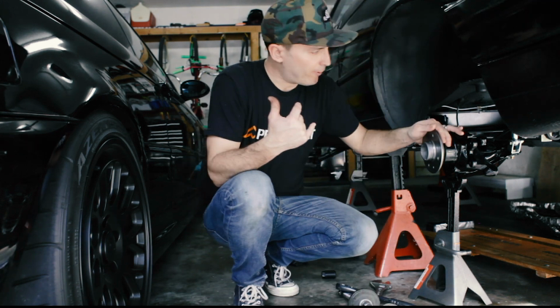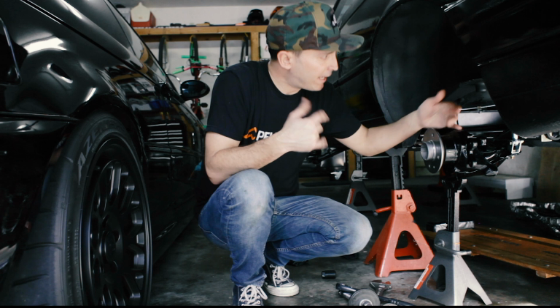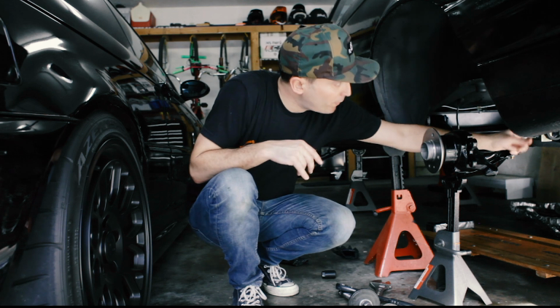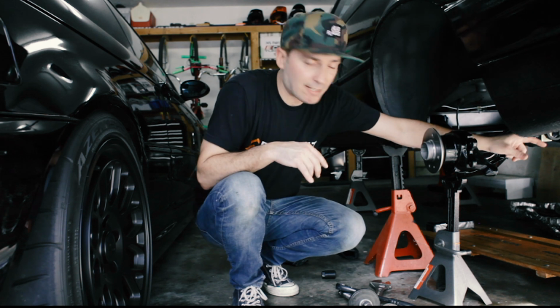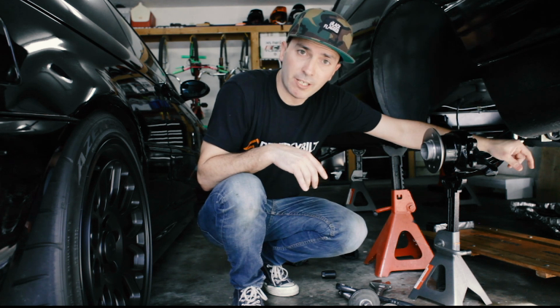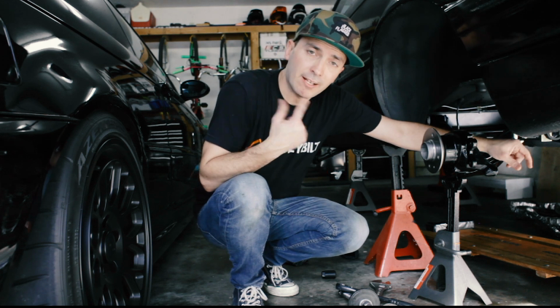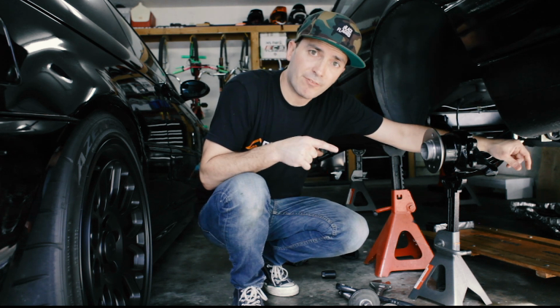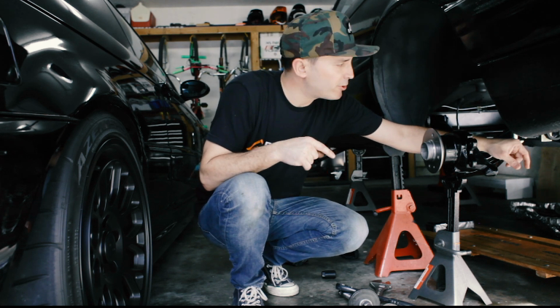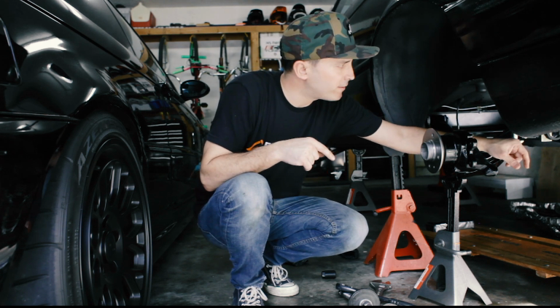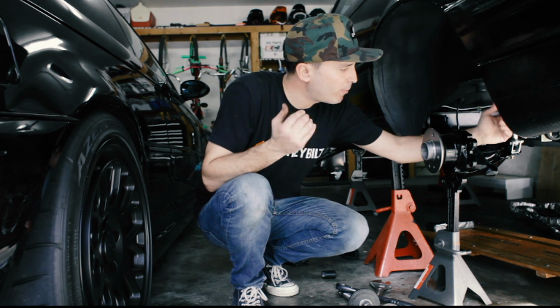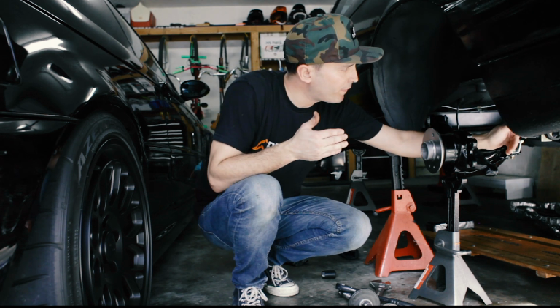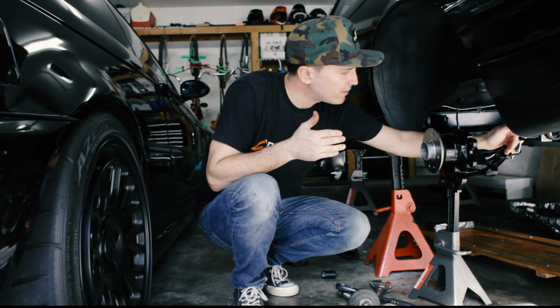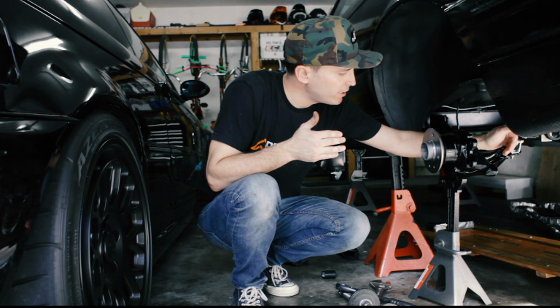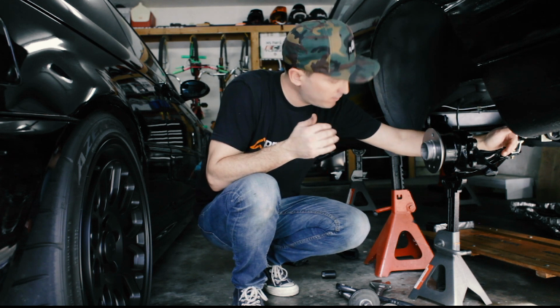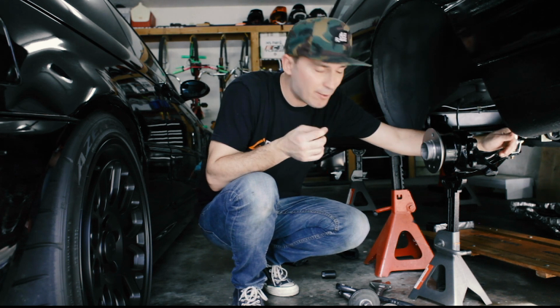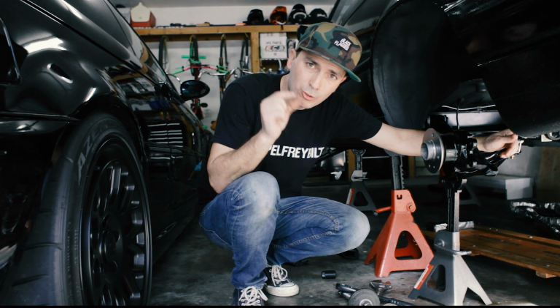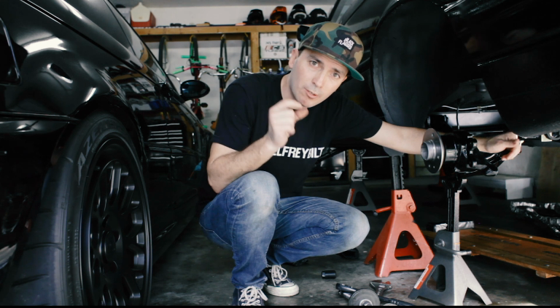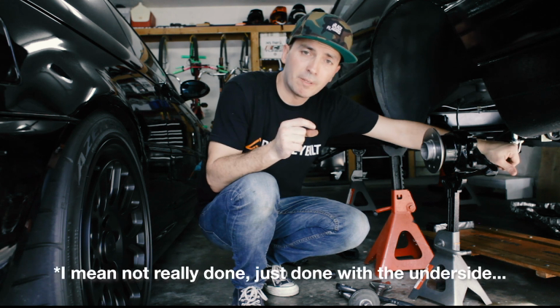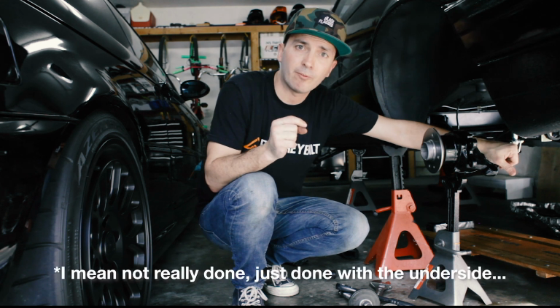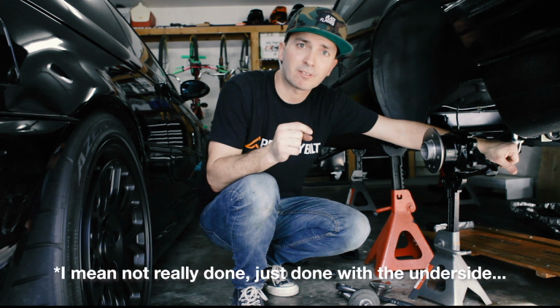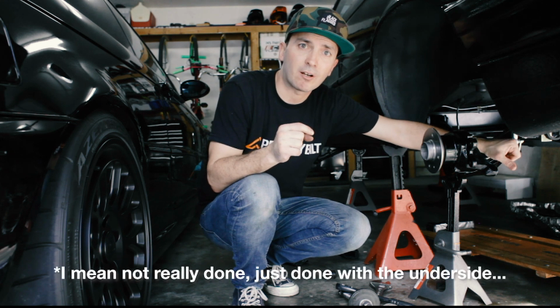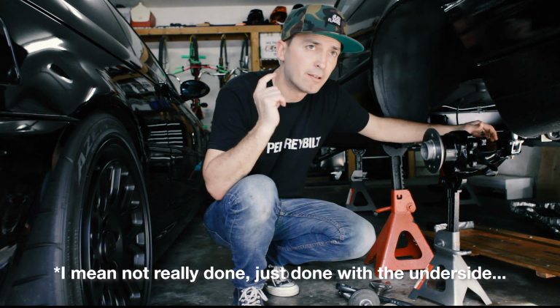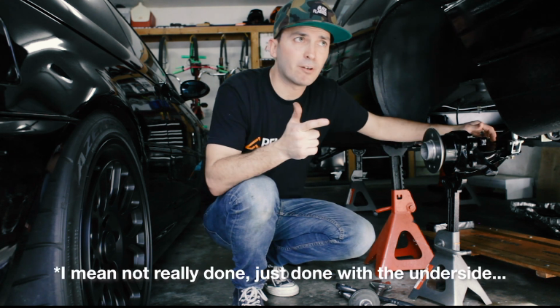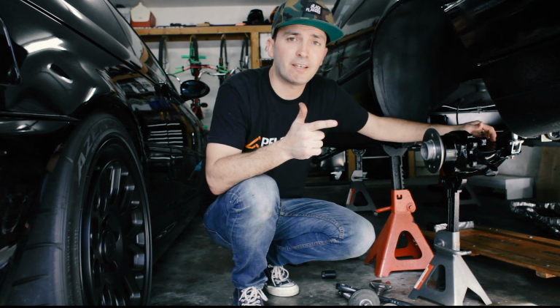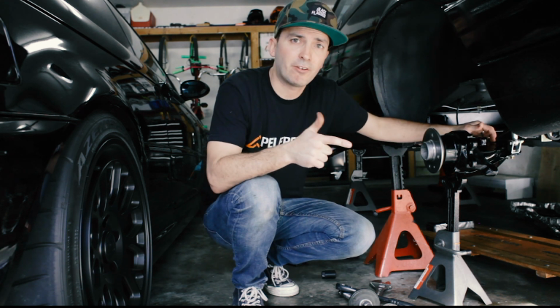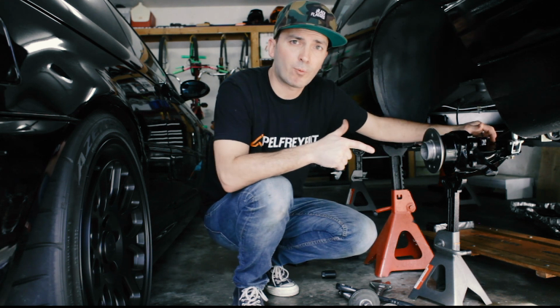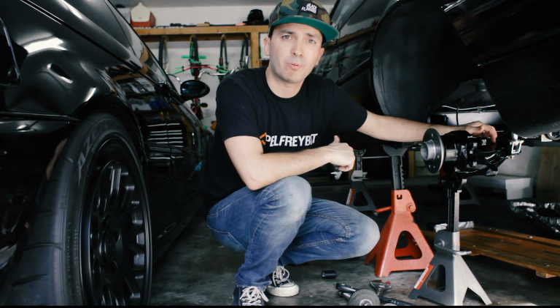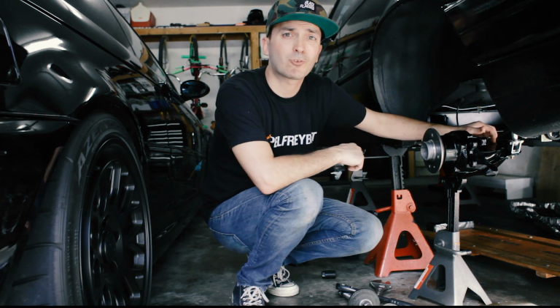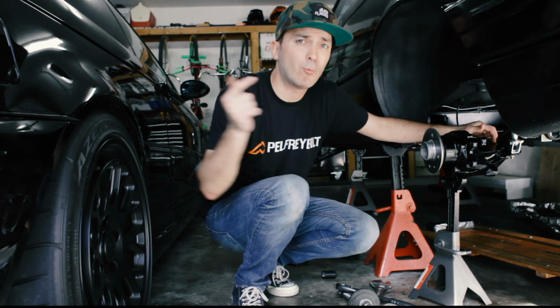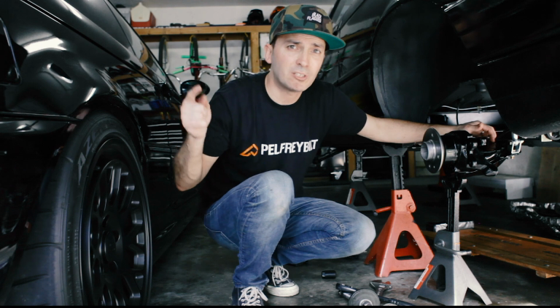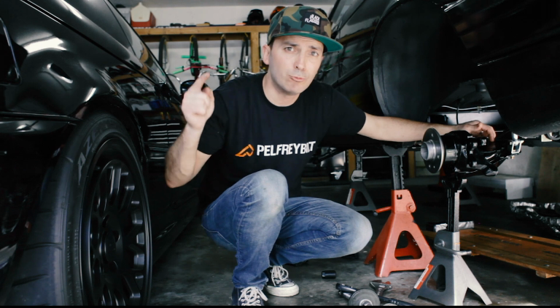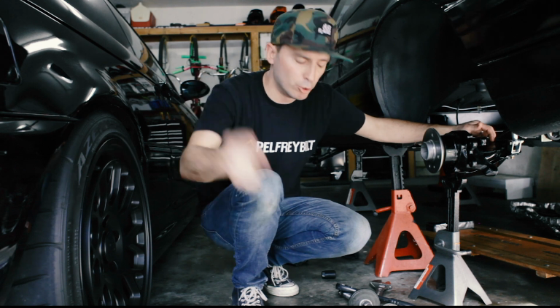Next we'll put the axles in — I just don't have time to do that today, but we're so close to being done with this car. That's it, thank you guys for watching, please subscribe and we will see you soon.